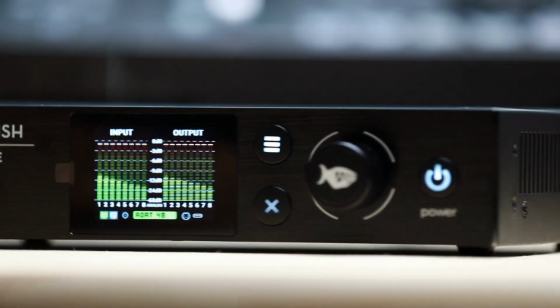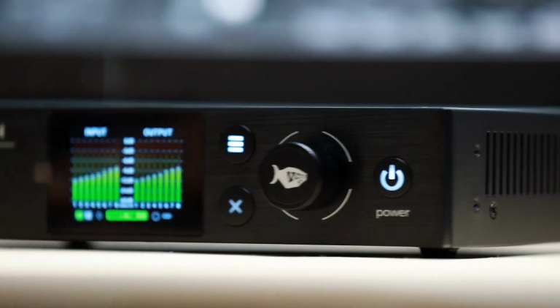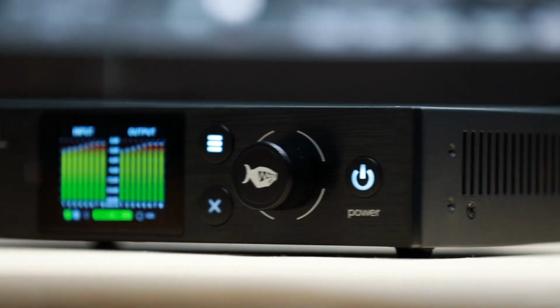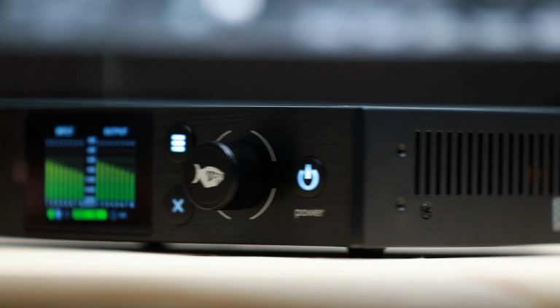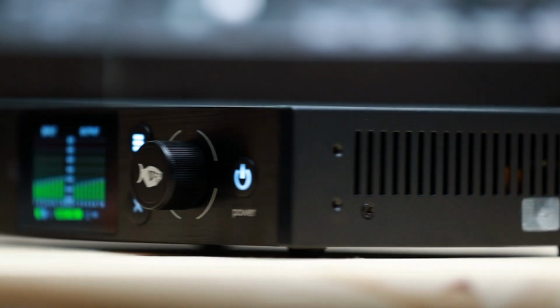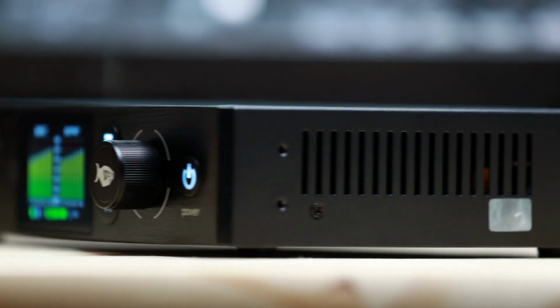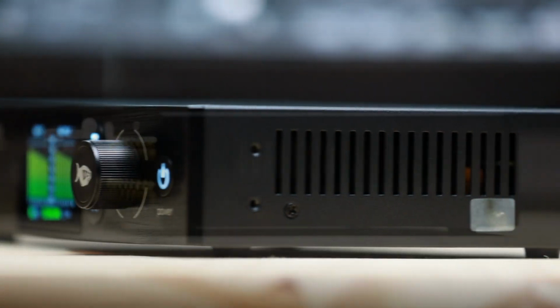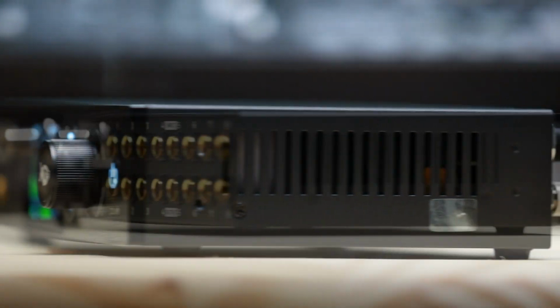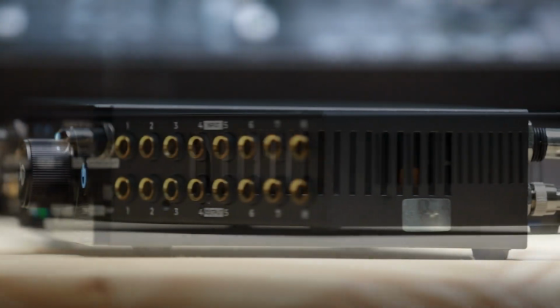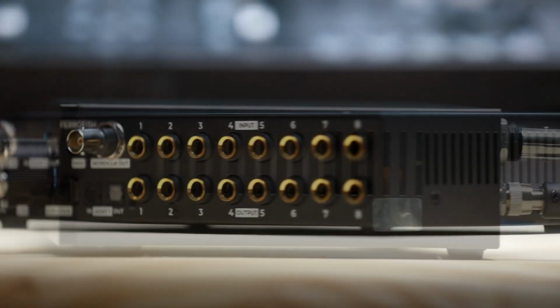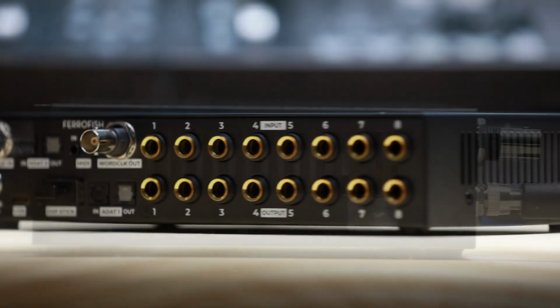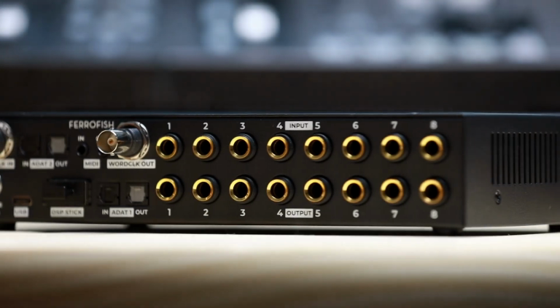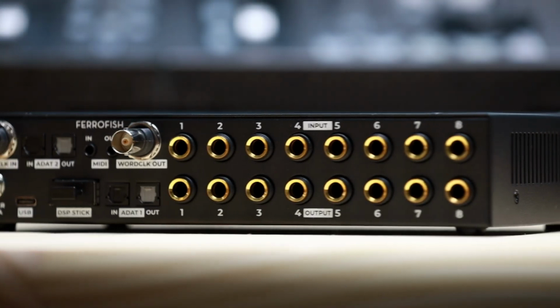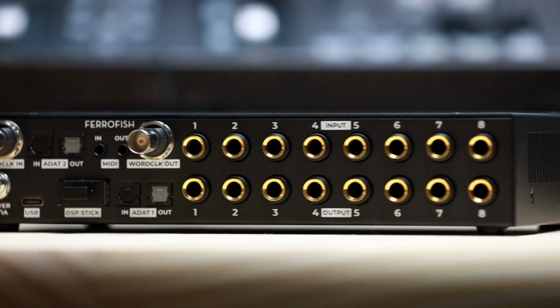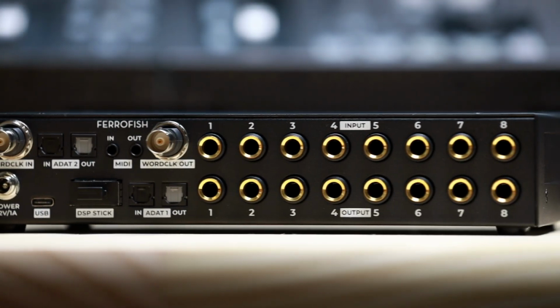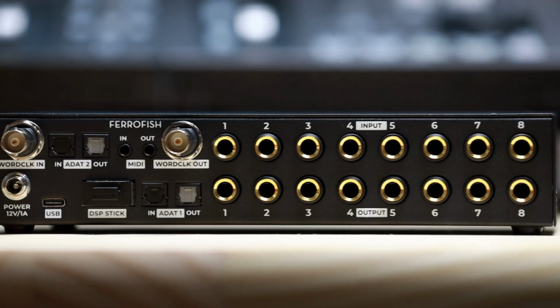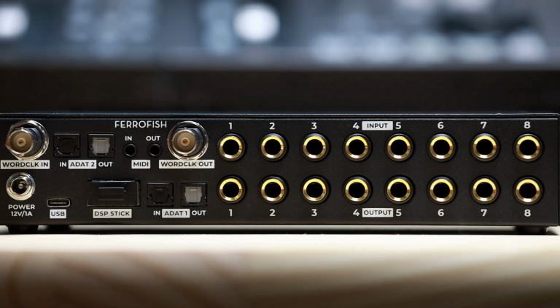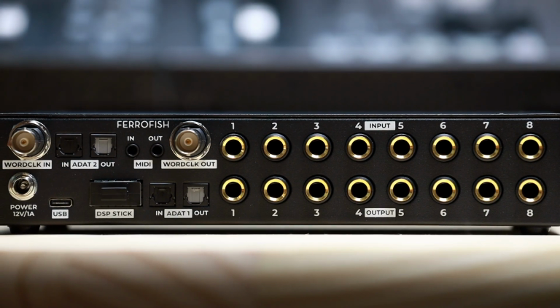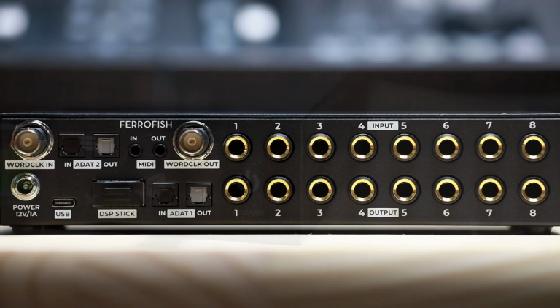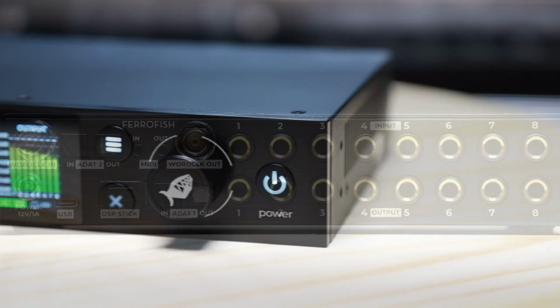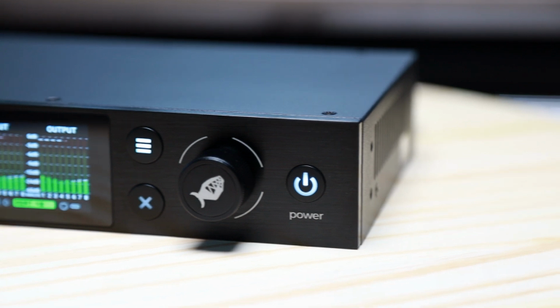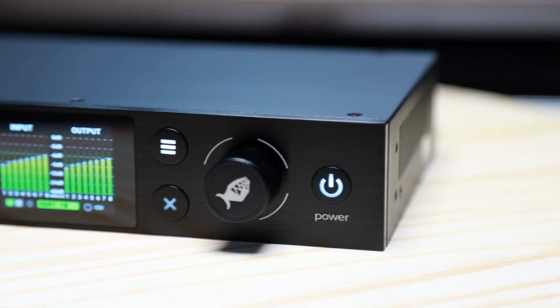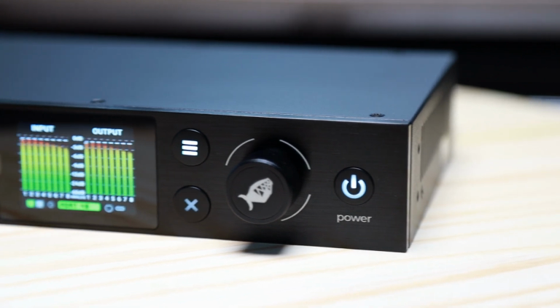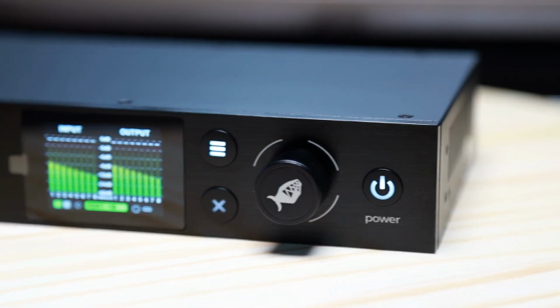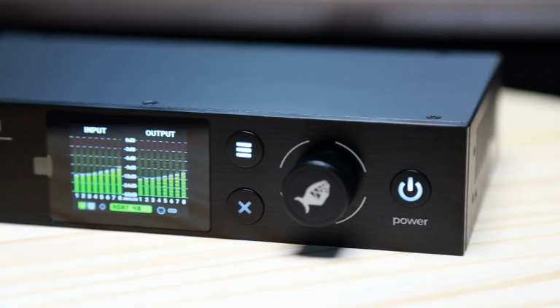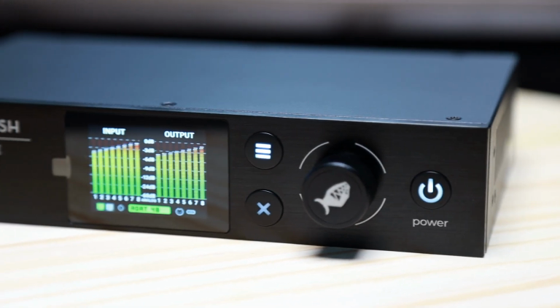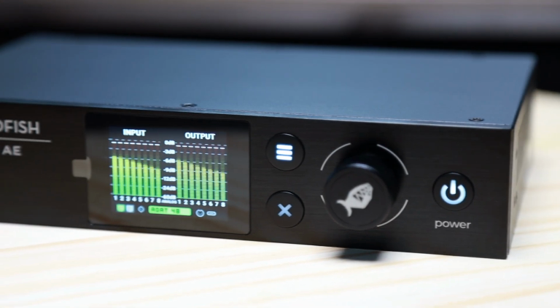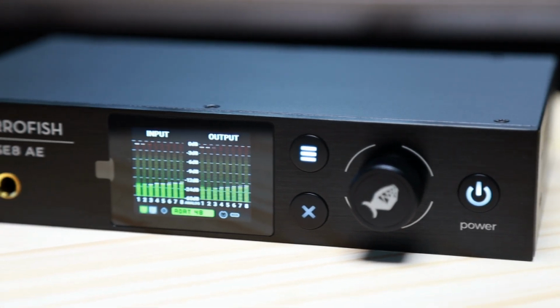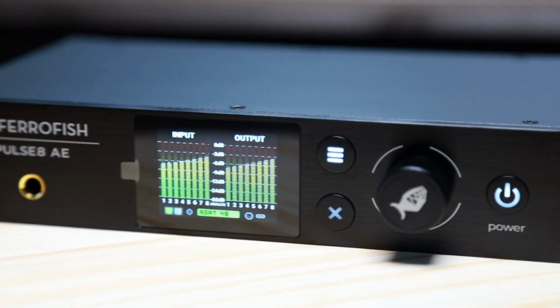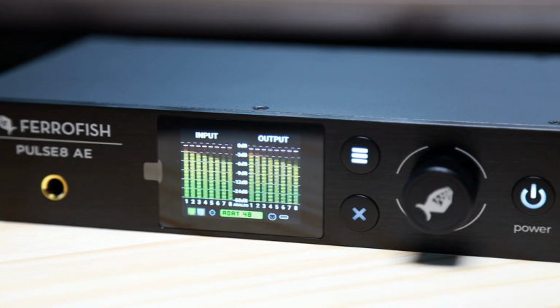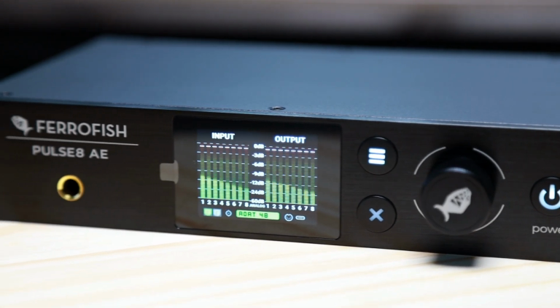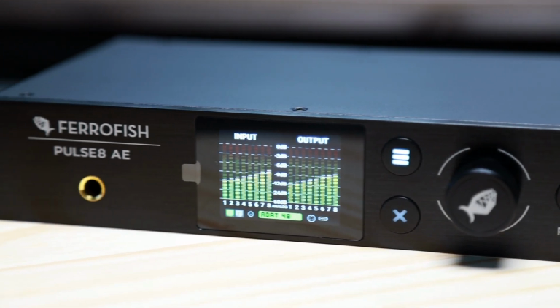The Pulse 8AE's two ADAT I/O ports can transmit up to 16x16 channels of audio and is perfect for routing multiple signals to any of its output destinations via the built-in routing matrix — a comprehensive patch bay for a multitude of workflows.